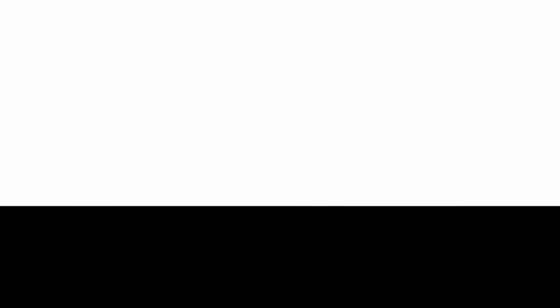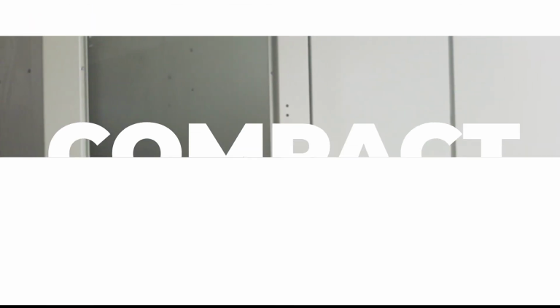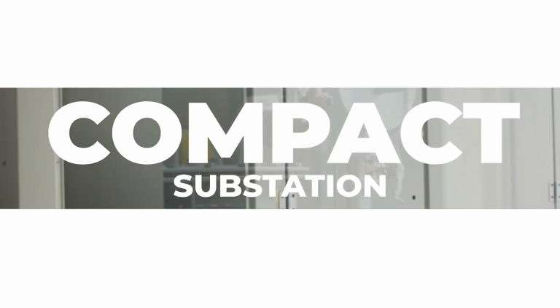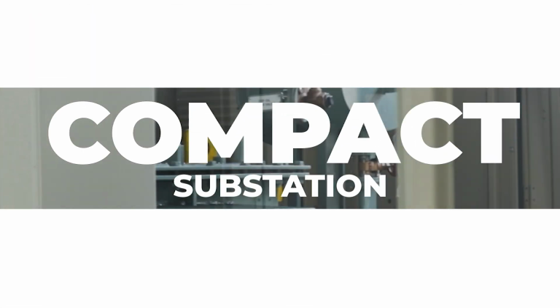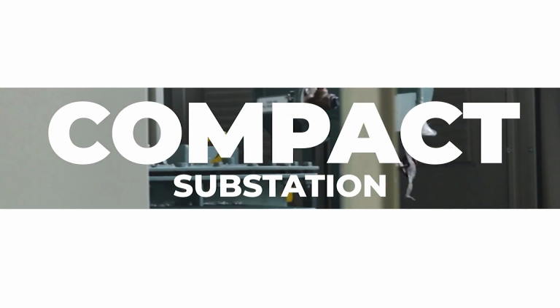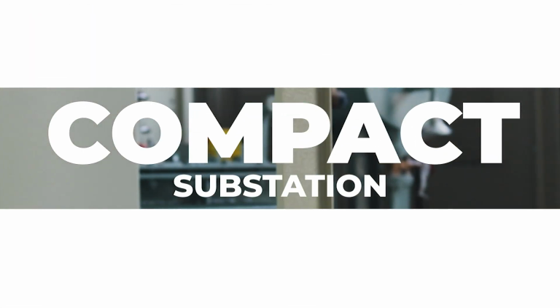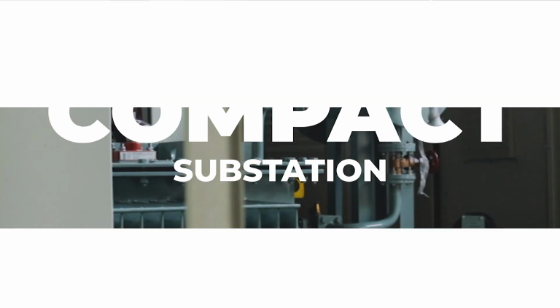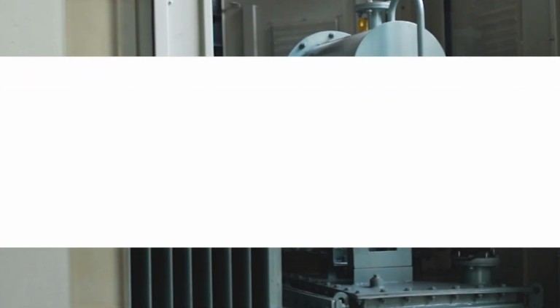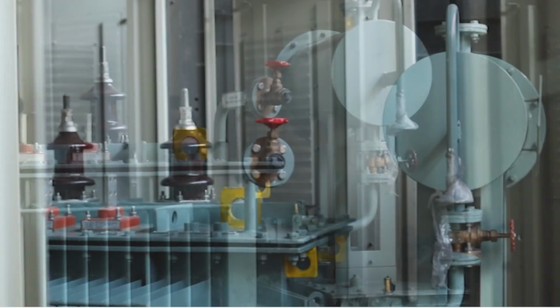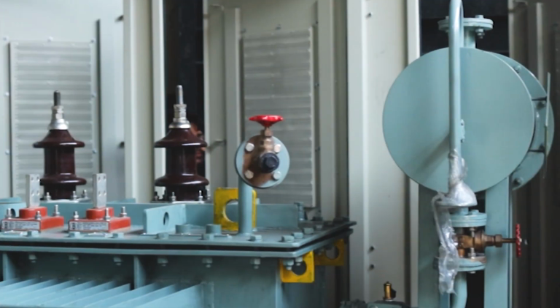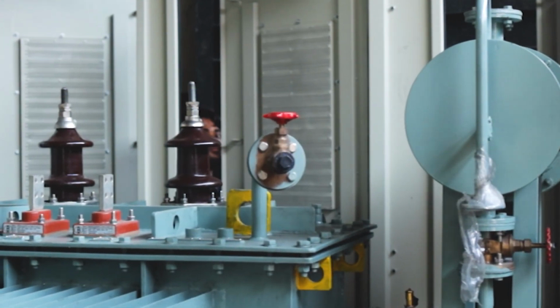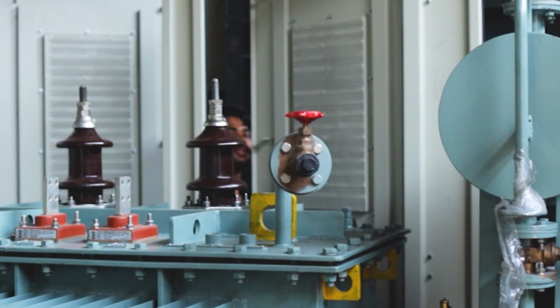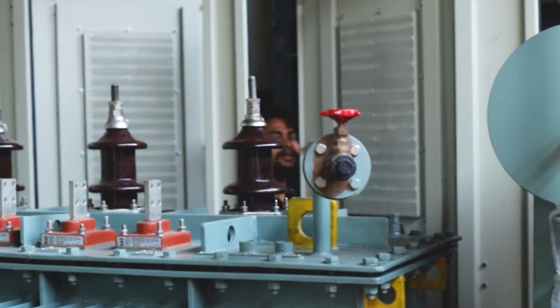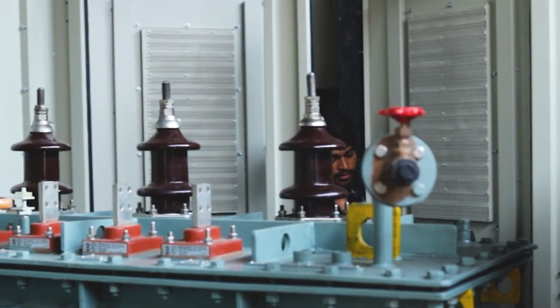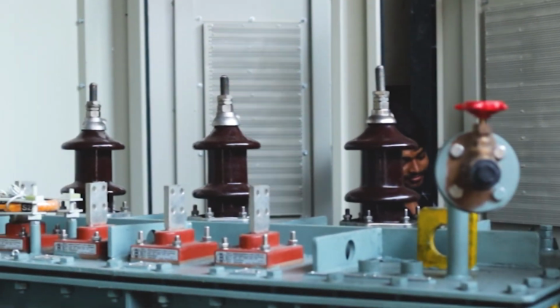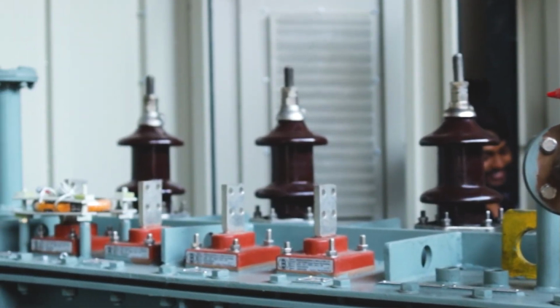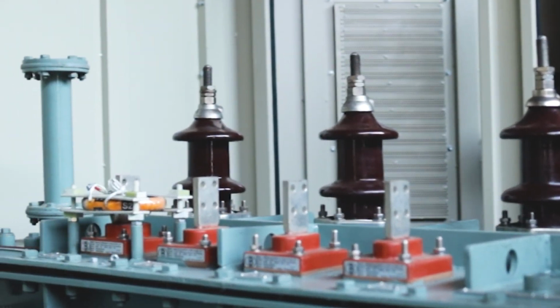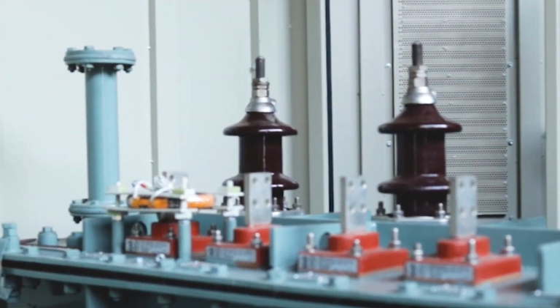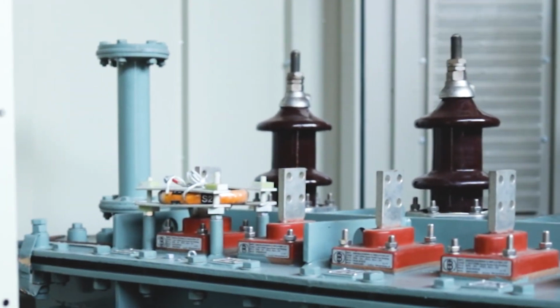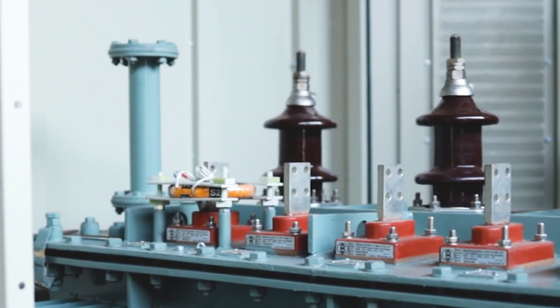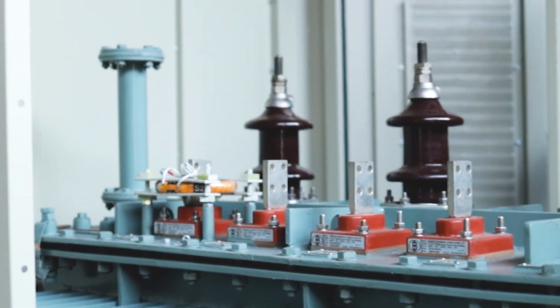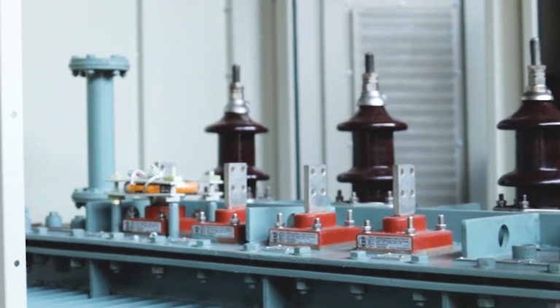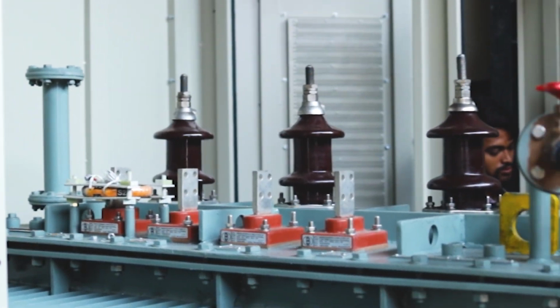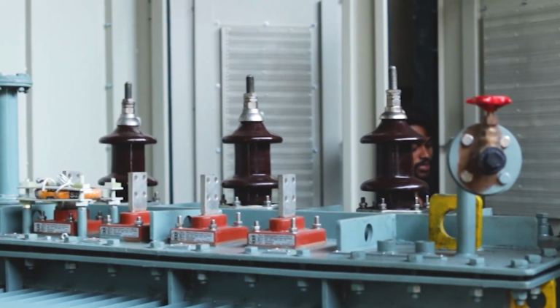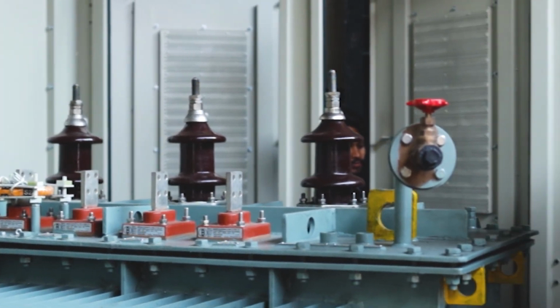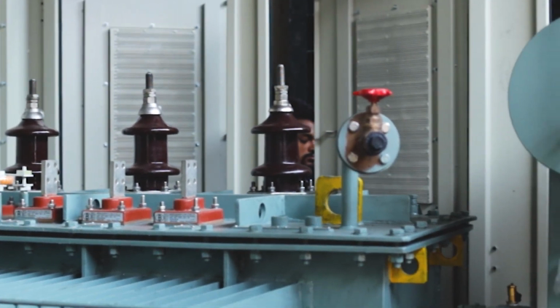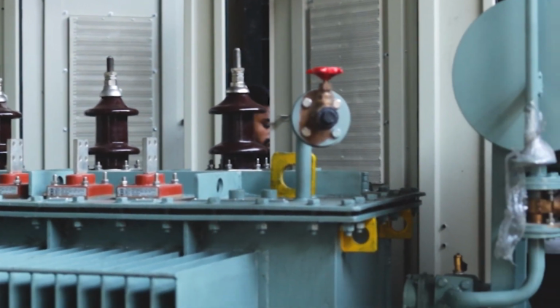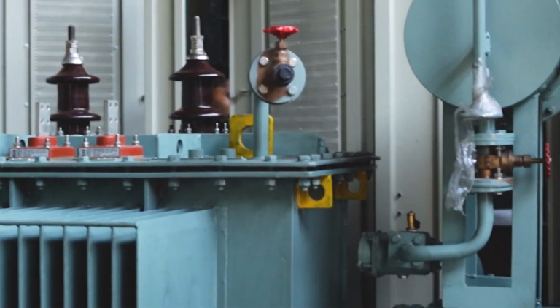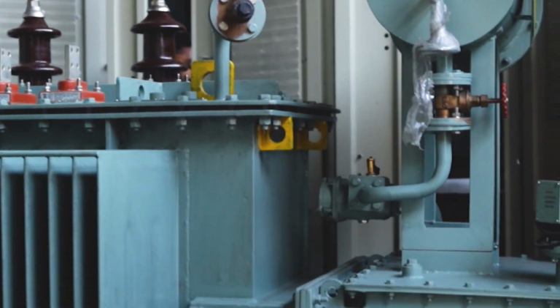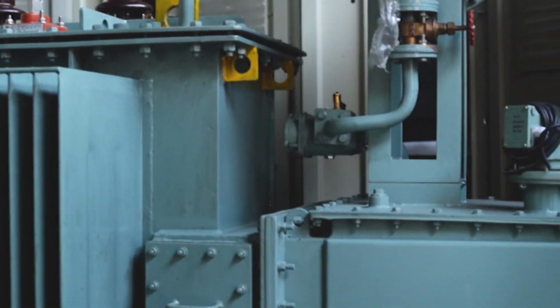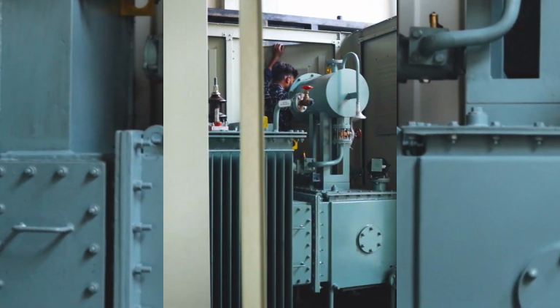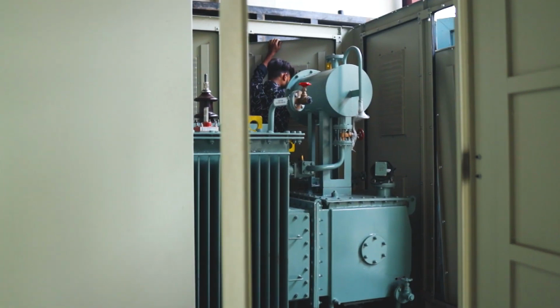Compact substations are designed to meet the requirements of power distribution in limited spaces. Our compact substations are equipped with dry and oil type transformers, which are manufactured in-house with the highest quality standards.